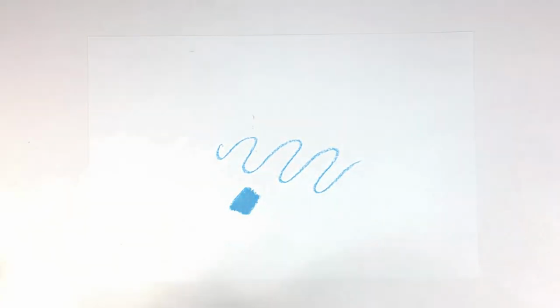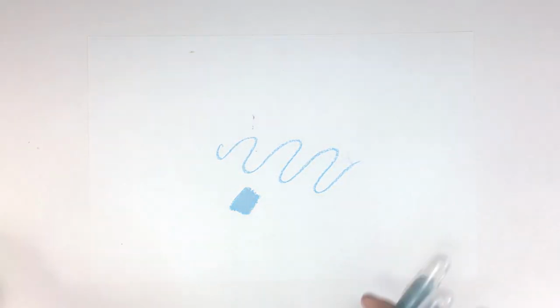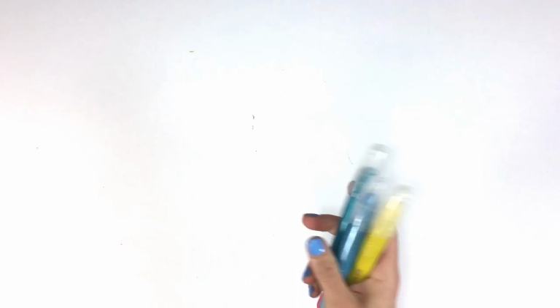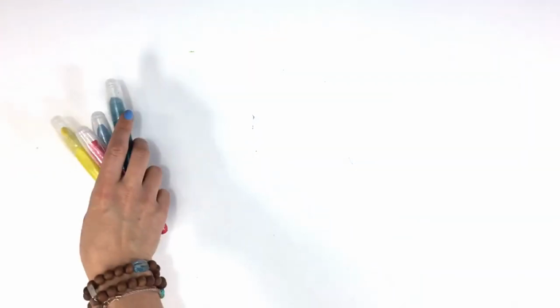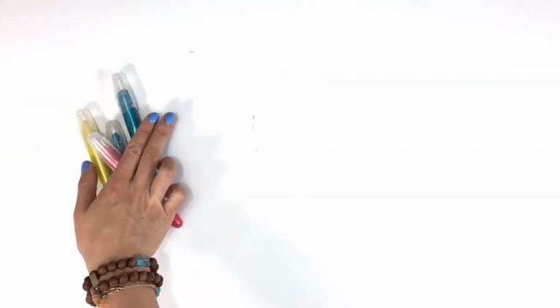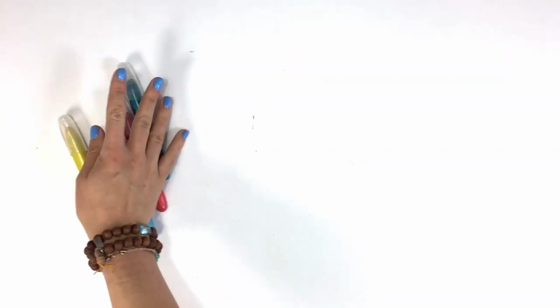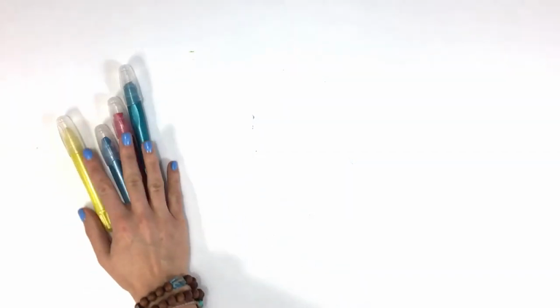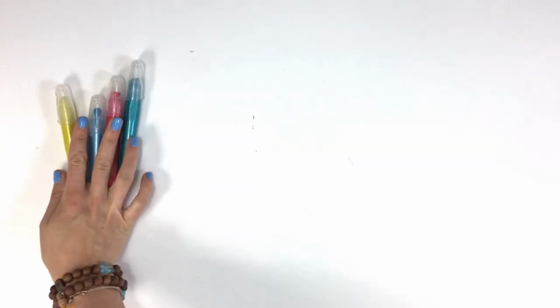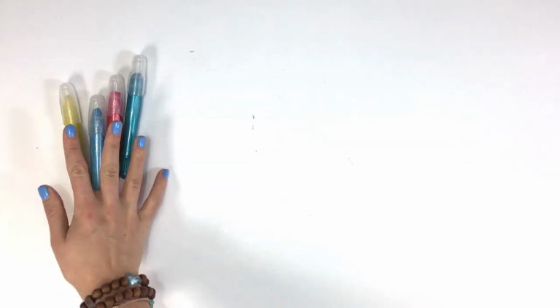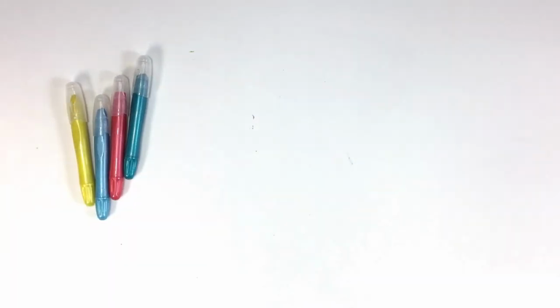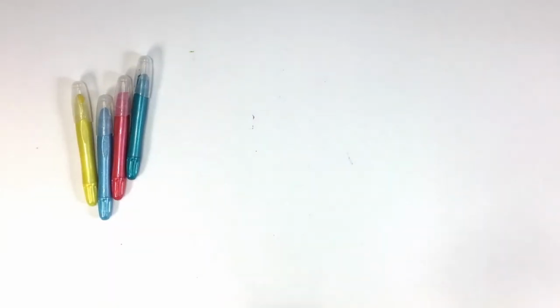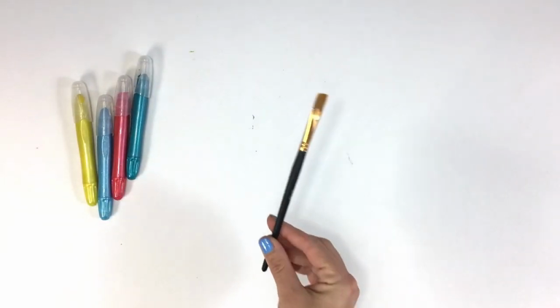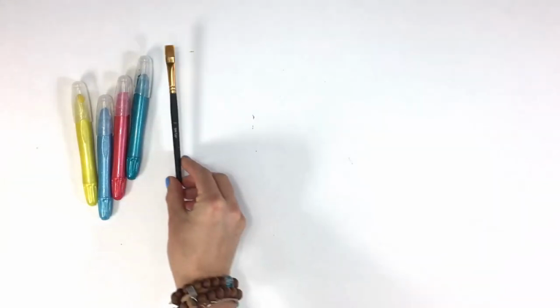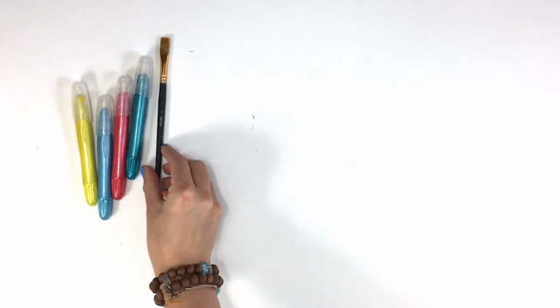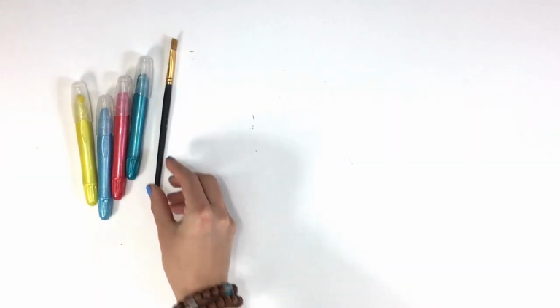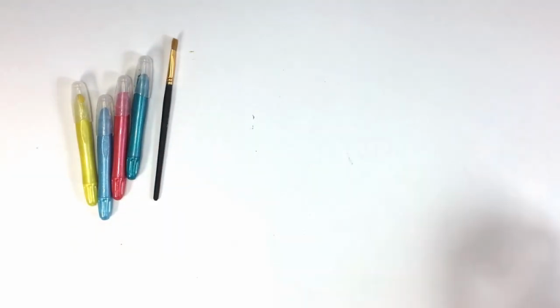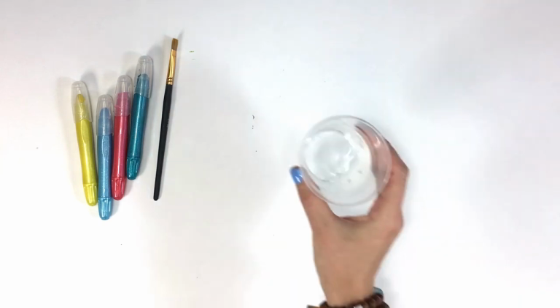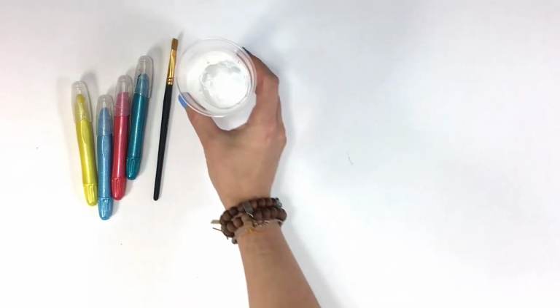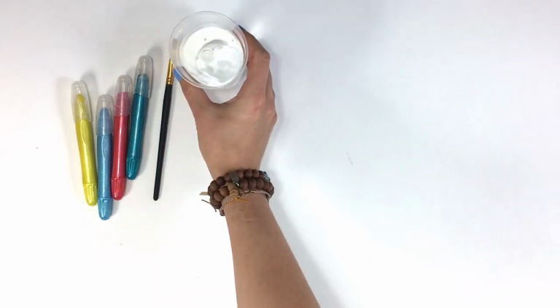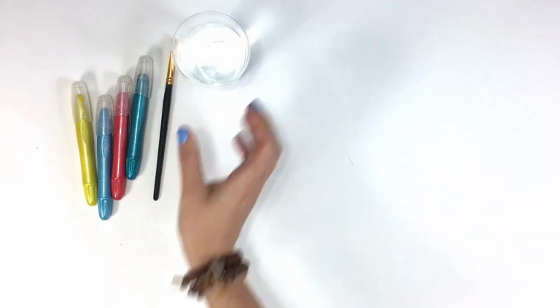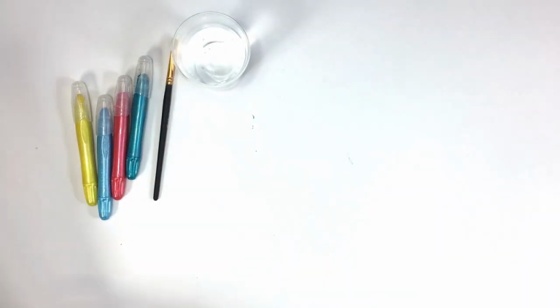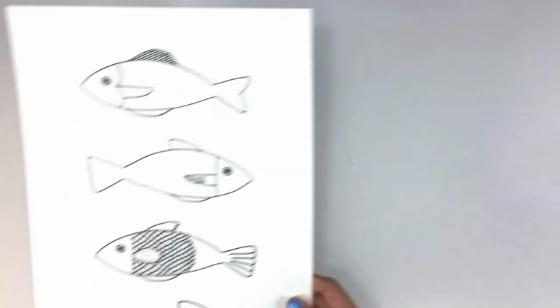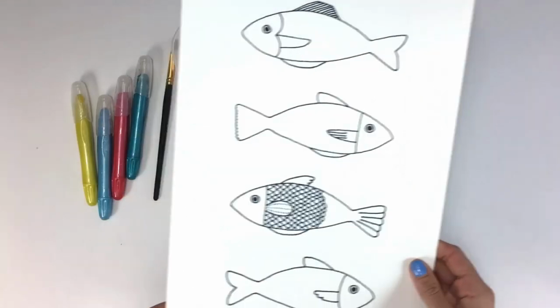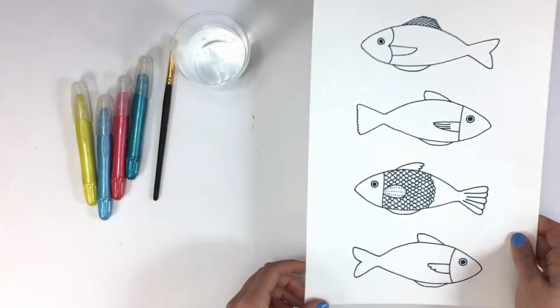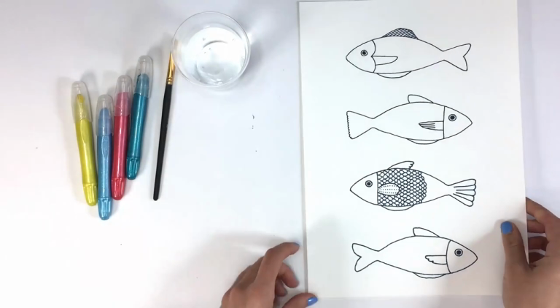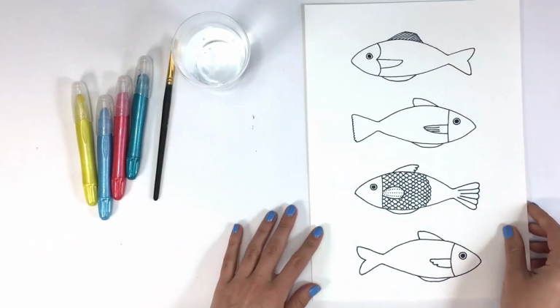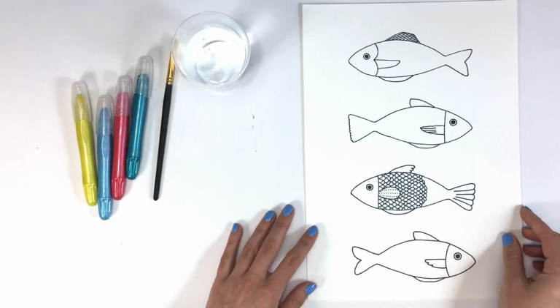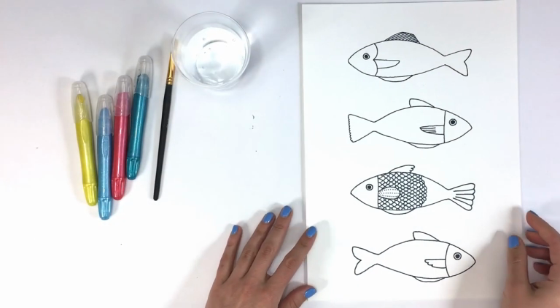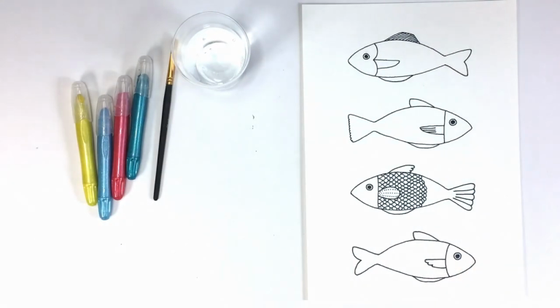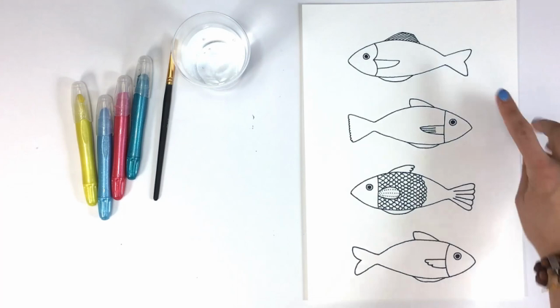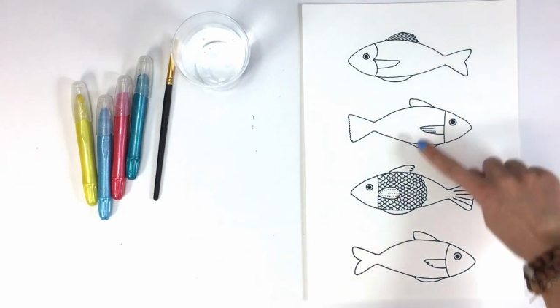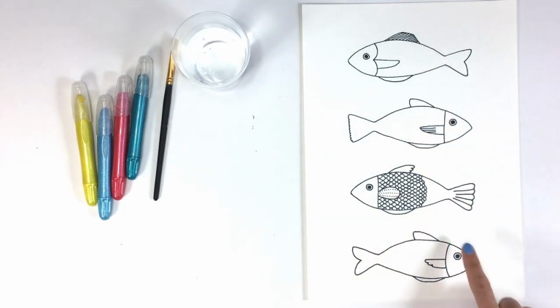To begin this project we'll need our watercolor creams, a paintbrush, some water, and a sheet of watercolor paper. I've already used an alcohol marker to draw the fish.